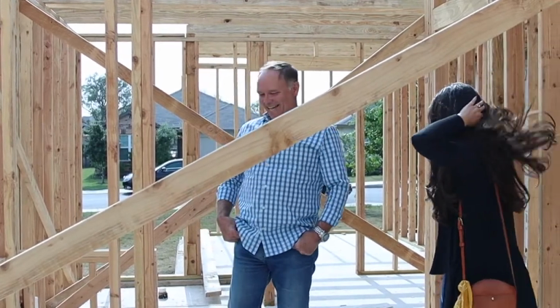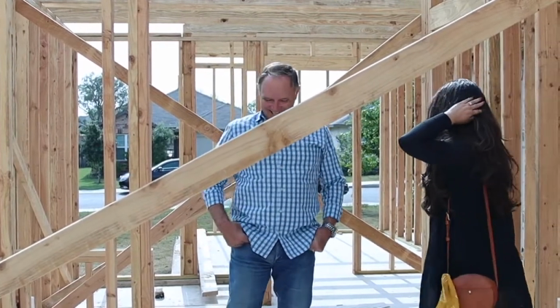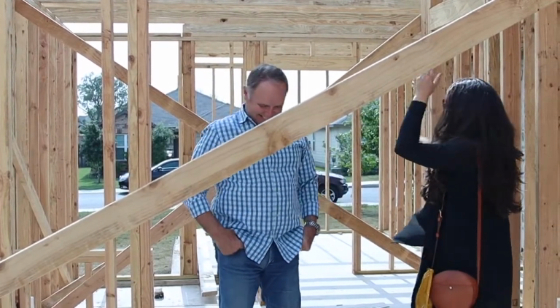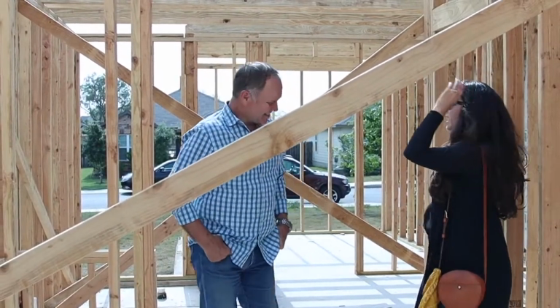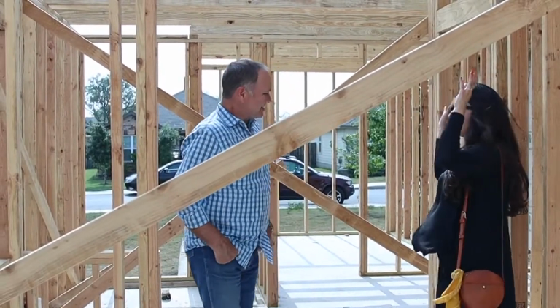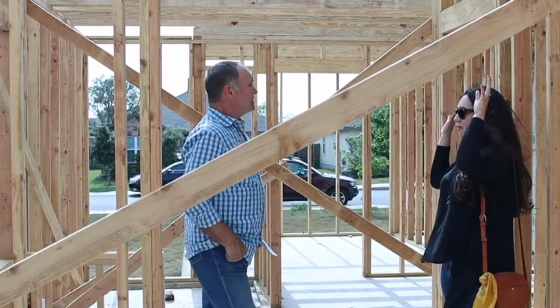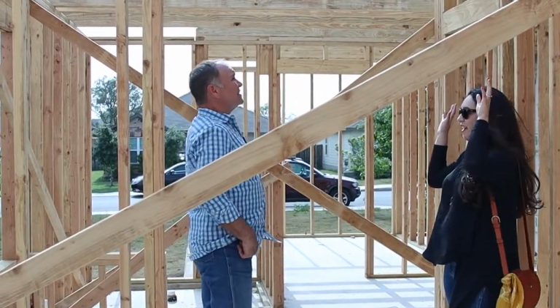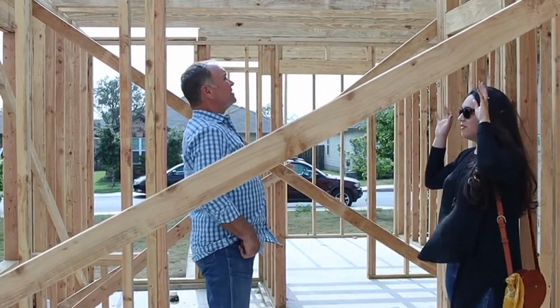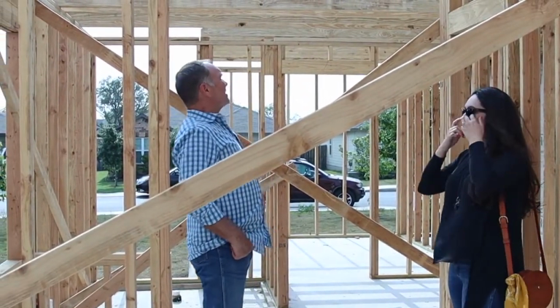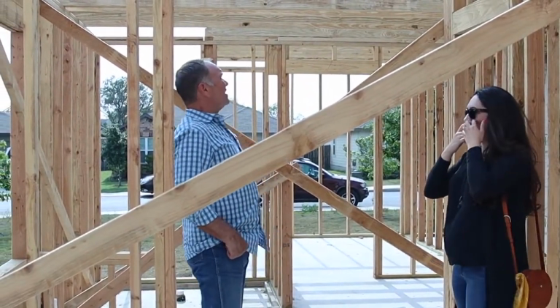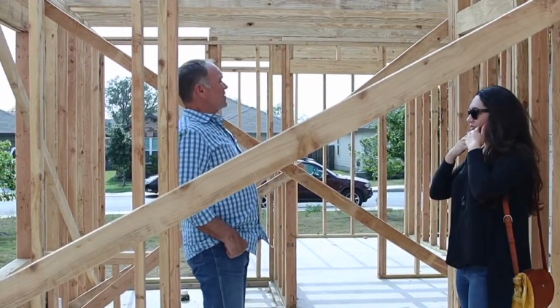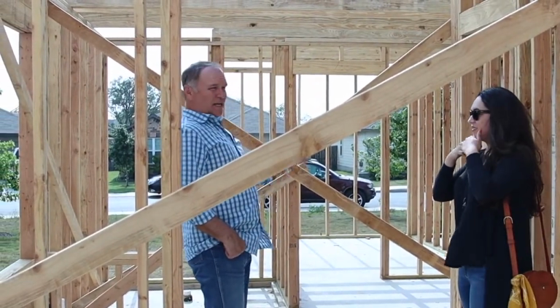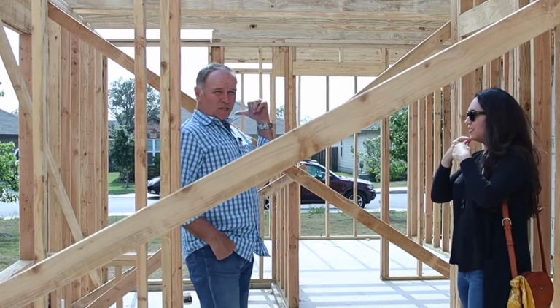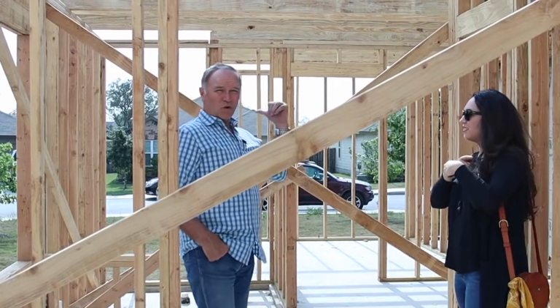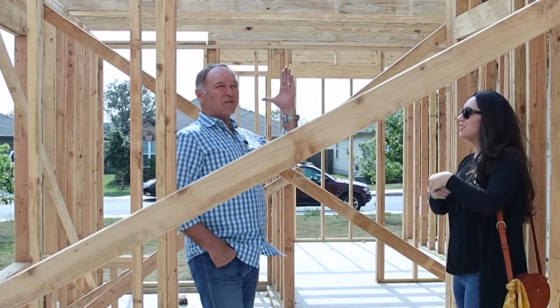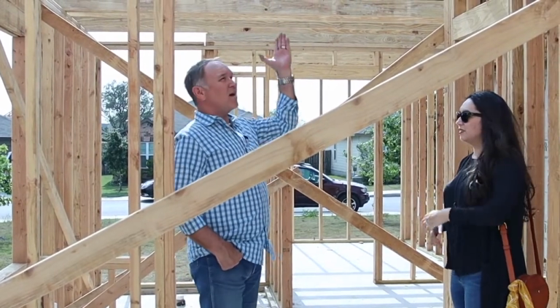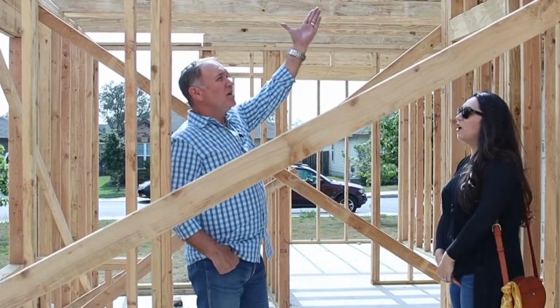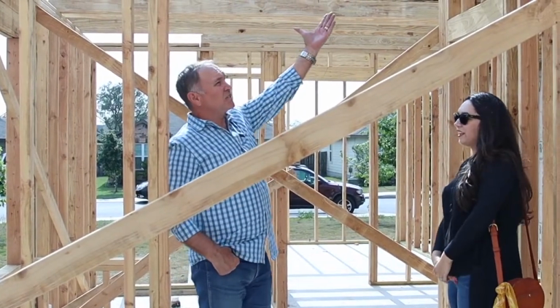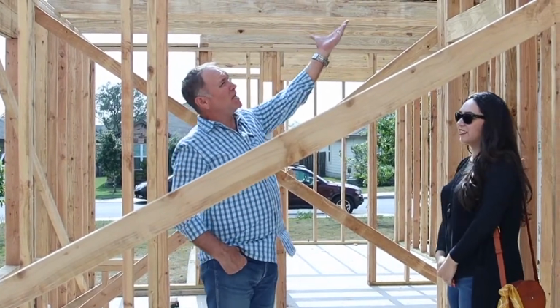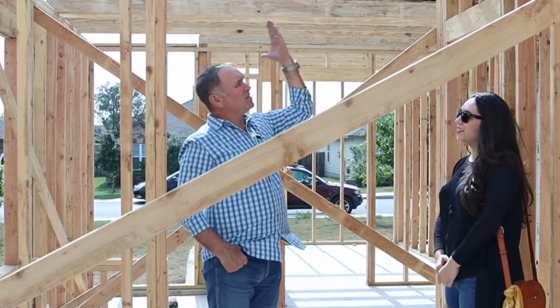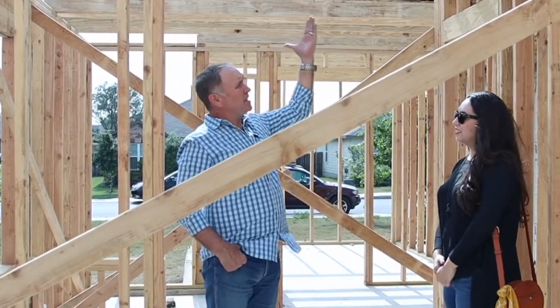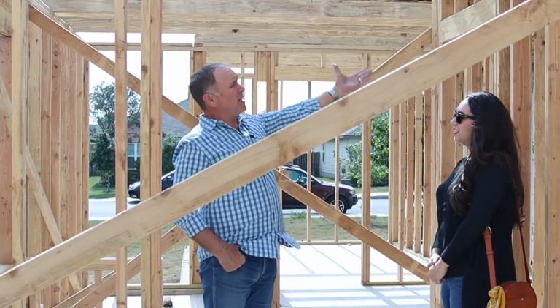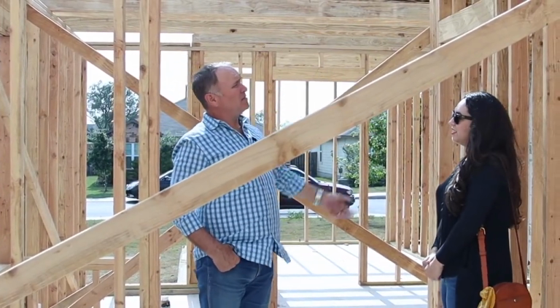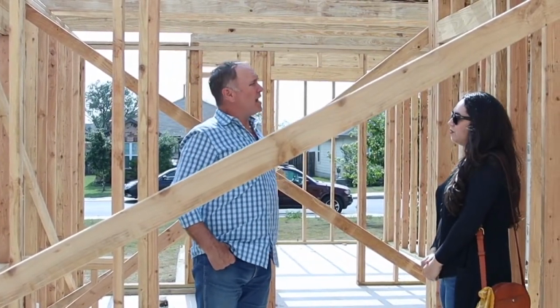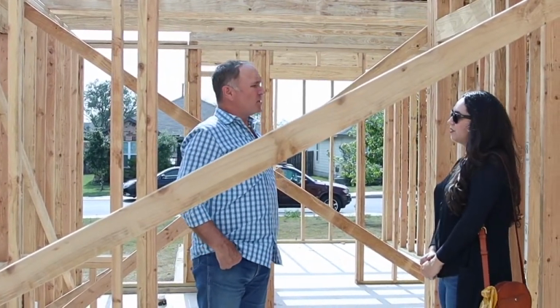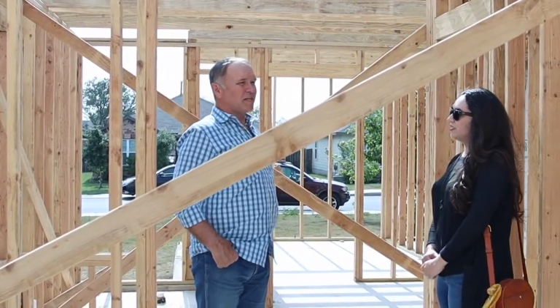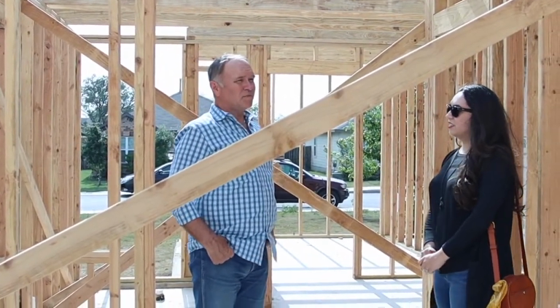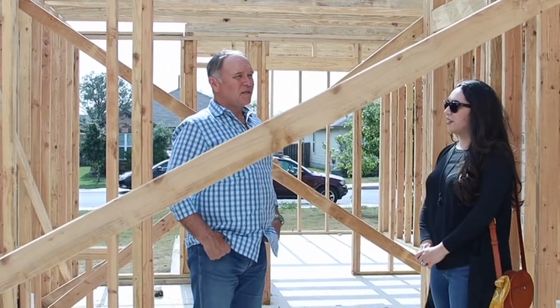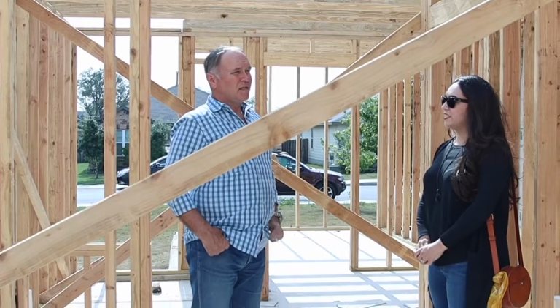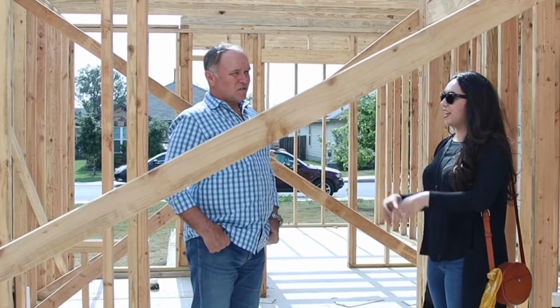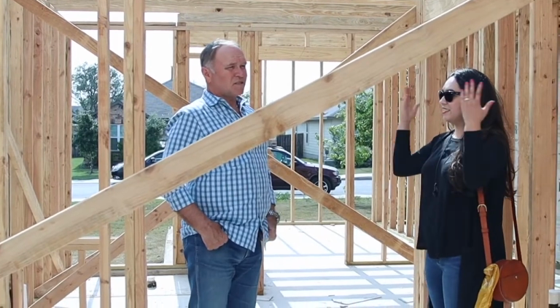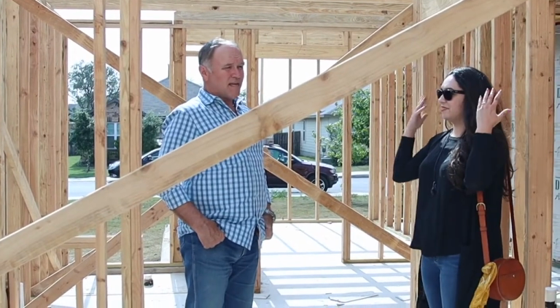So we're demoing the upstairs right now. They're setting up dust walls in there now so that we can have everything available — ready to tie in.